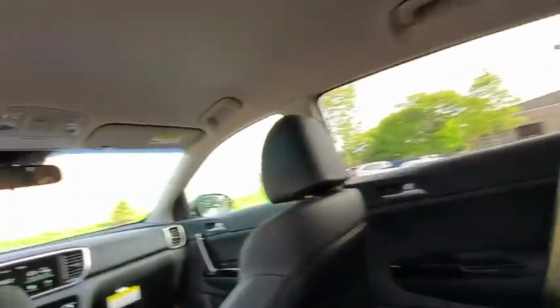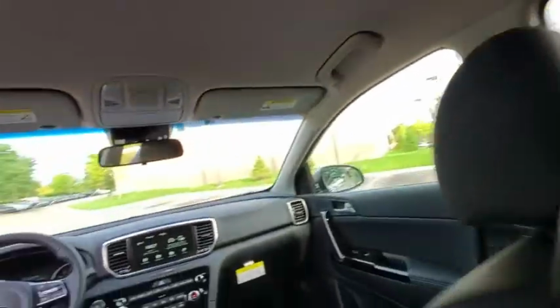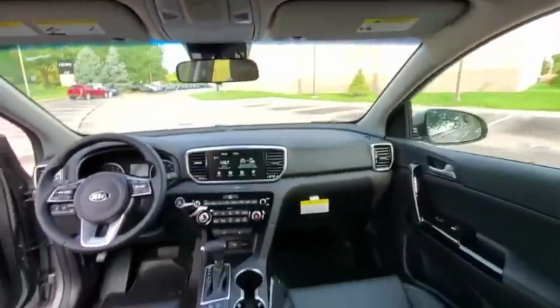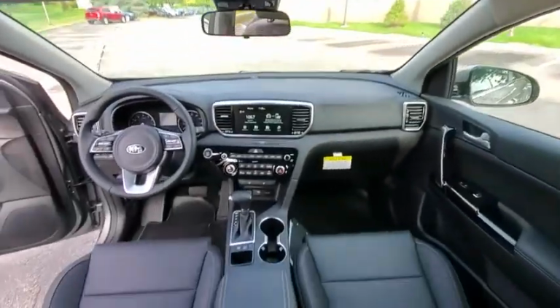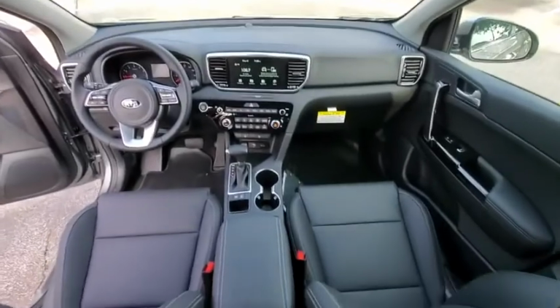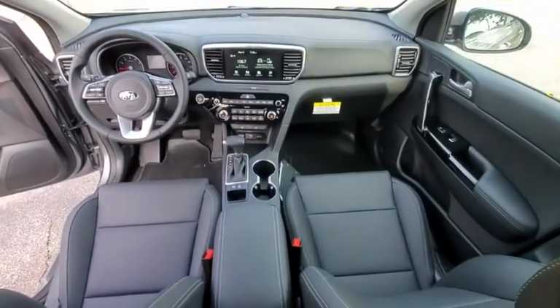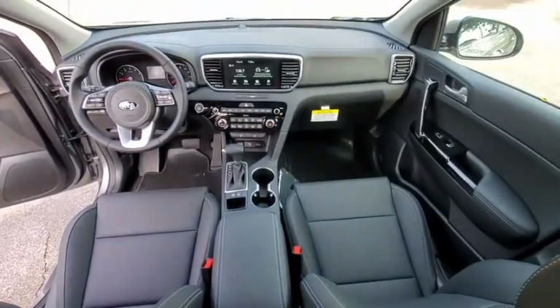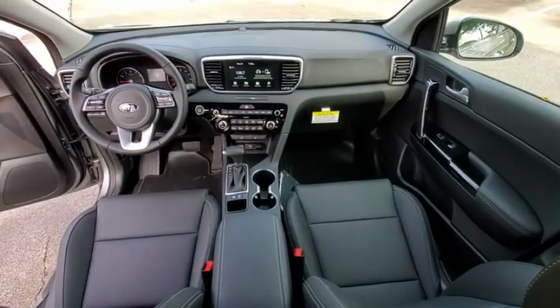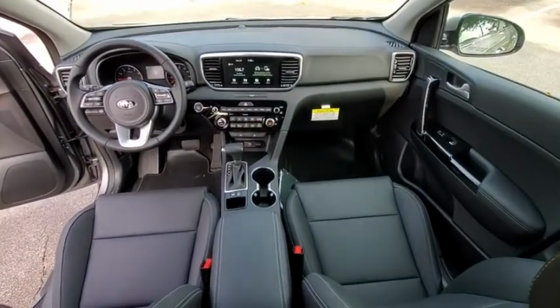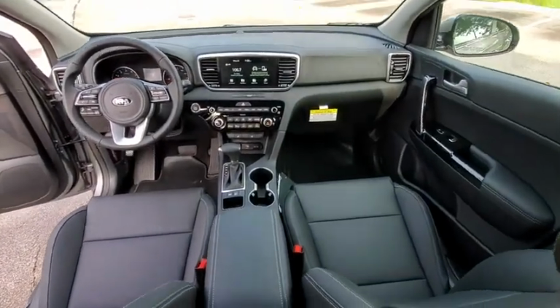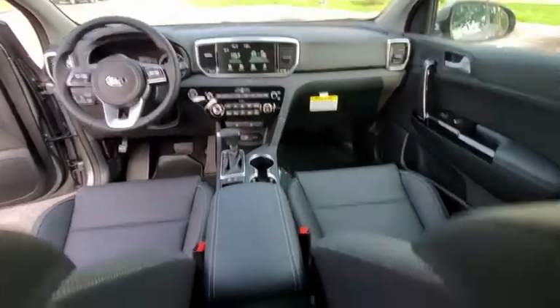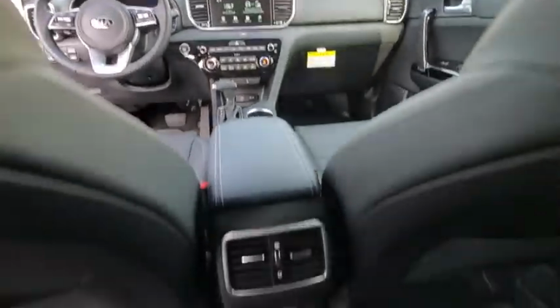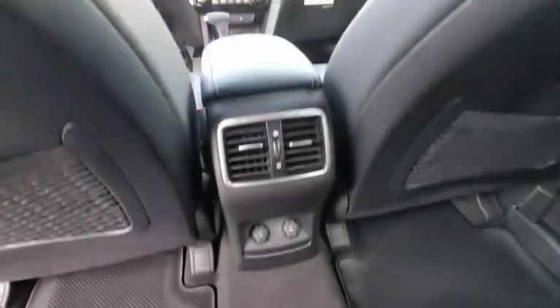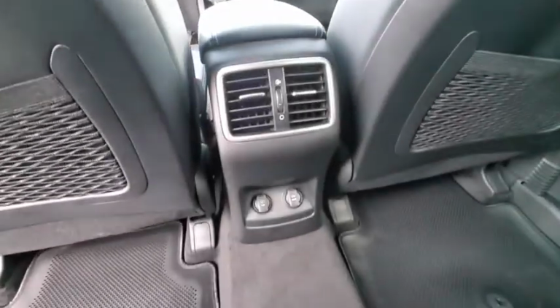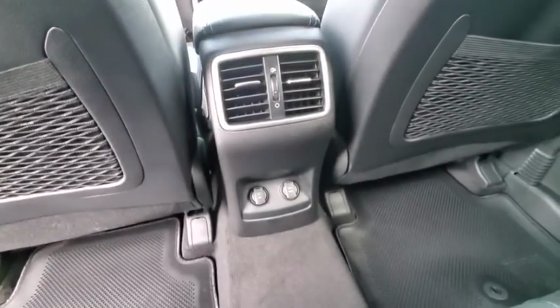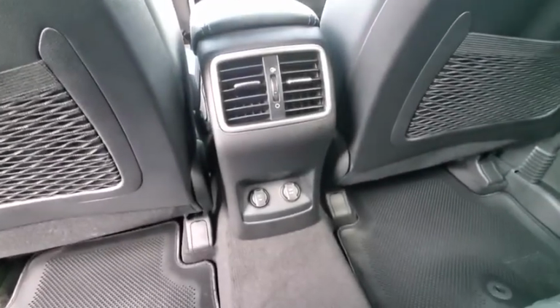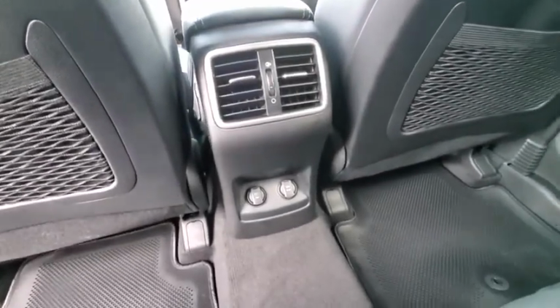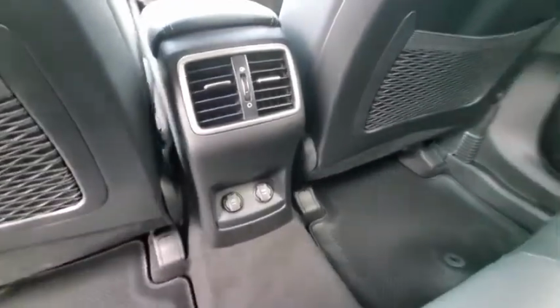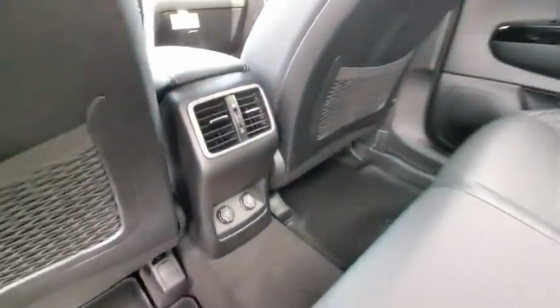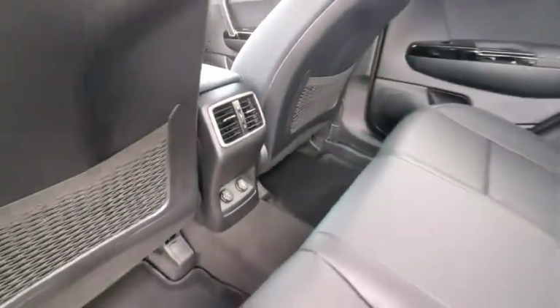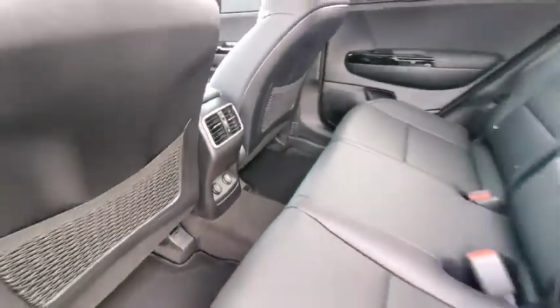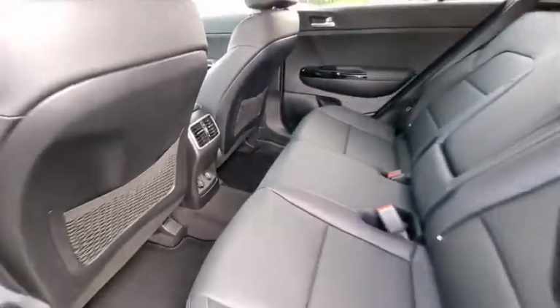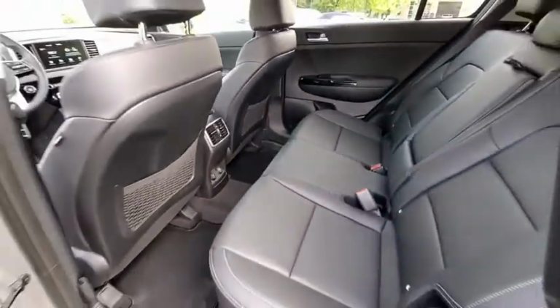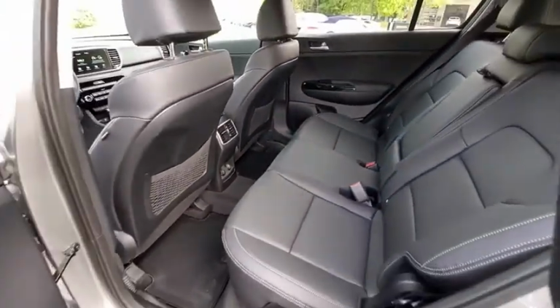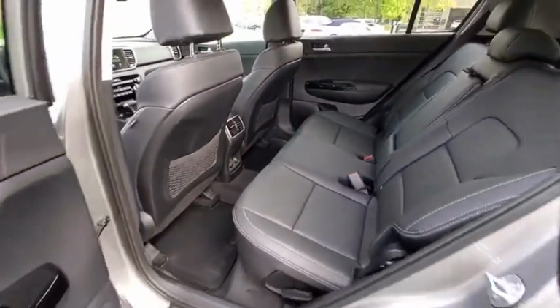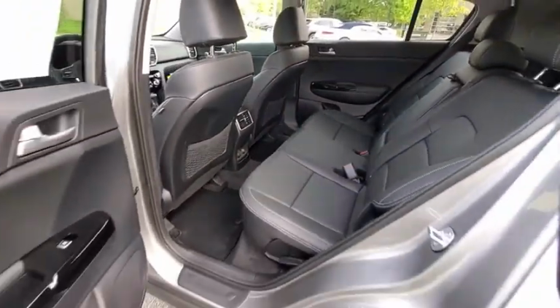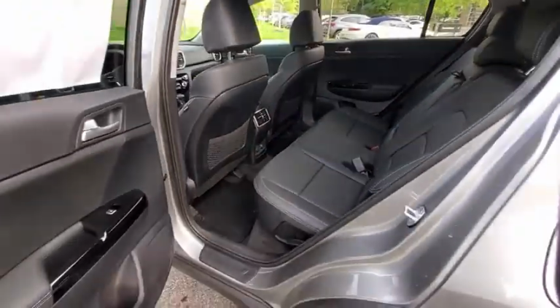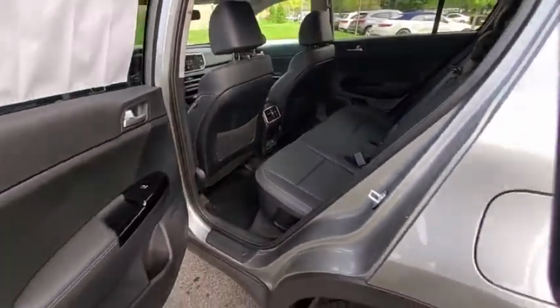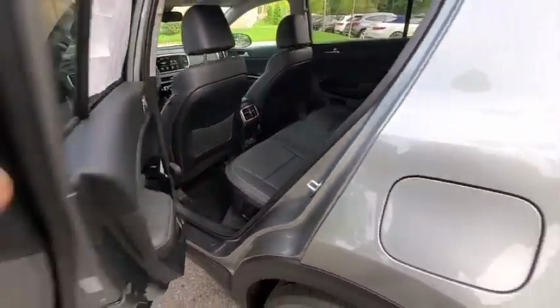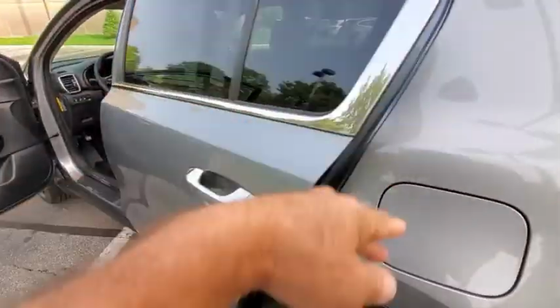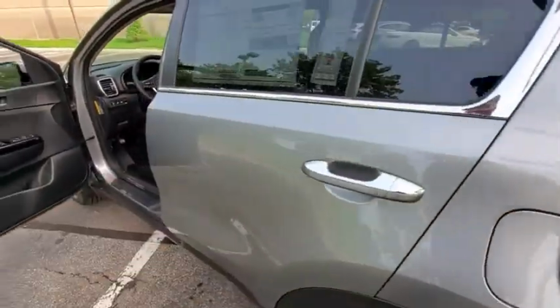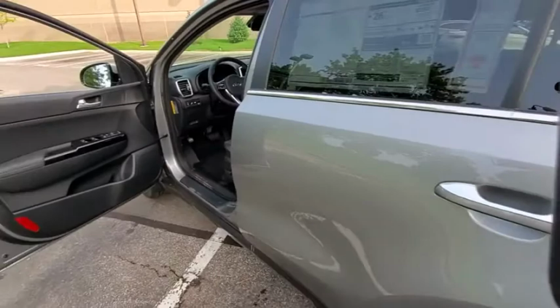Fog lights, heated front seats, security system, trip computer, remote keyless entry, panic alarm, overhead console, tachometer, brake assist, front bucket seats, driver vanity mirror.